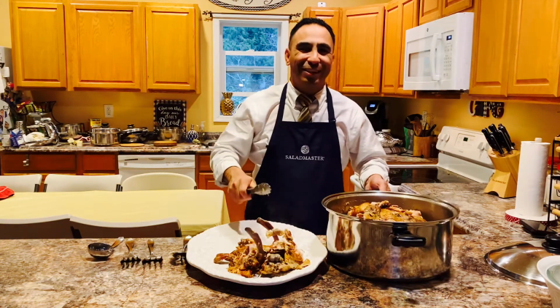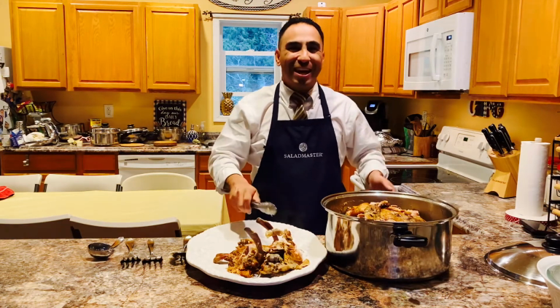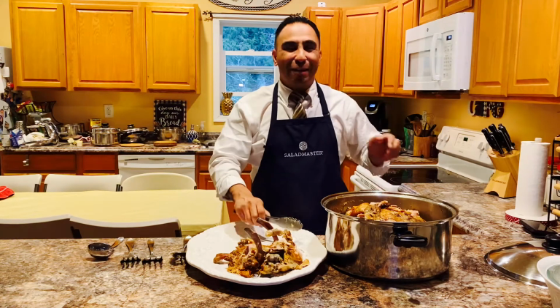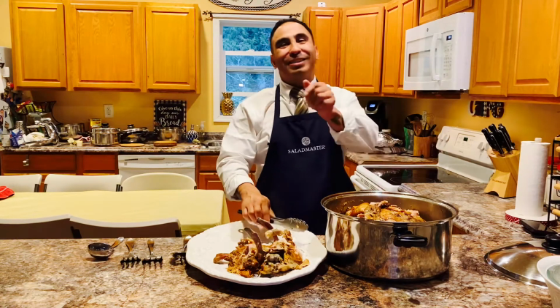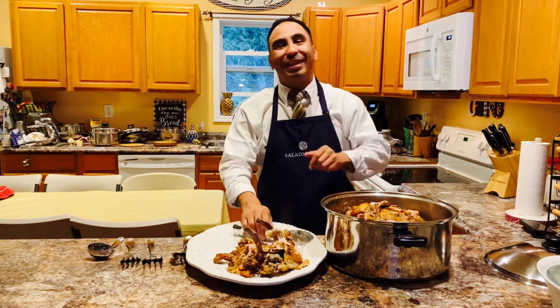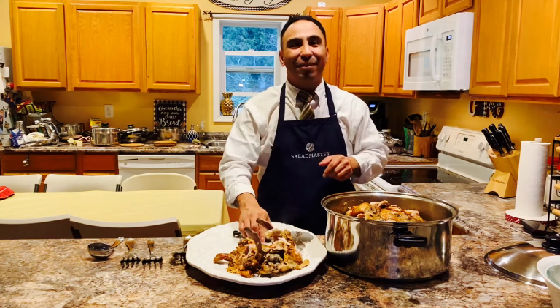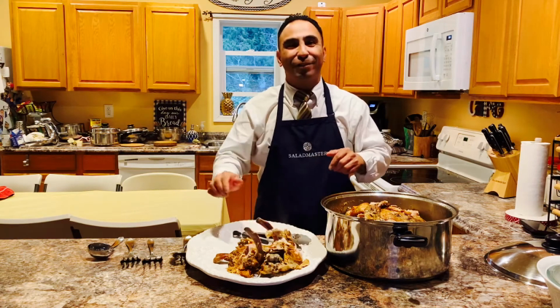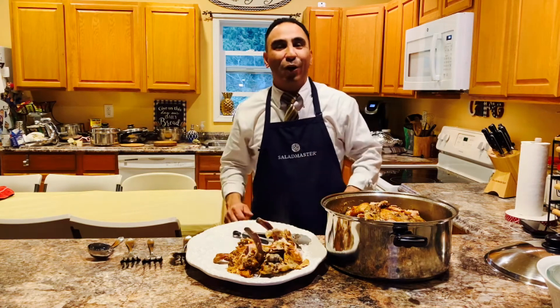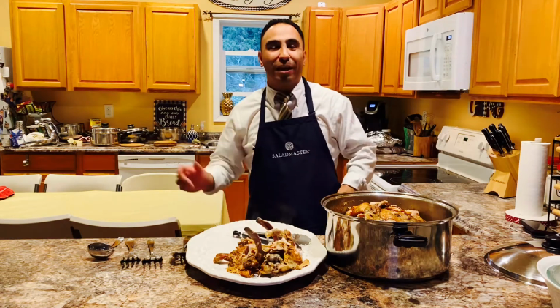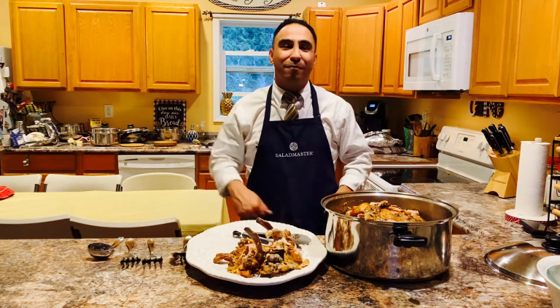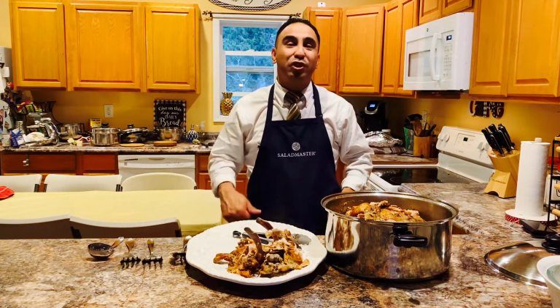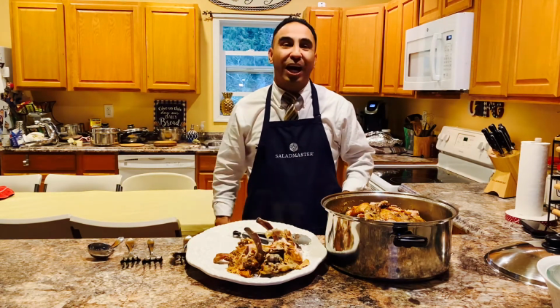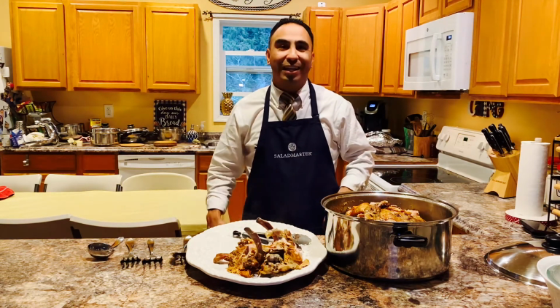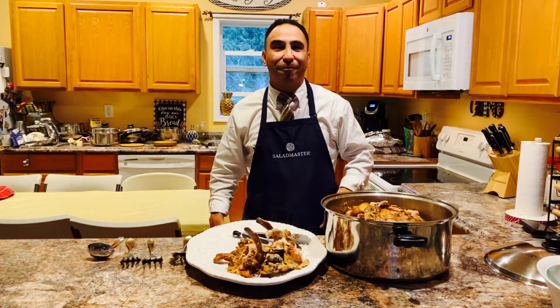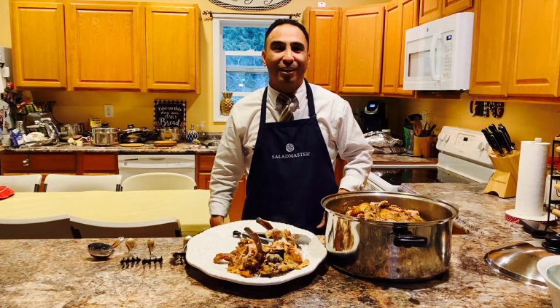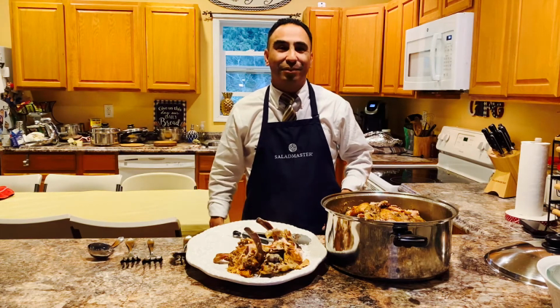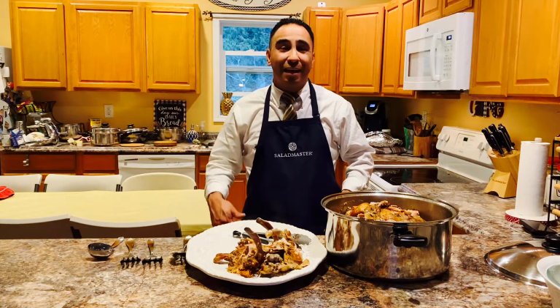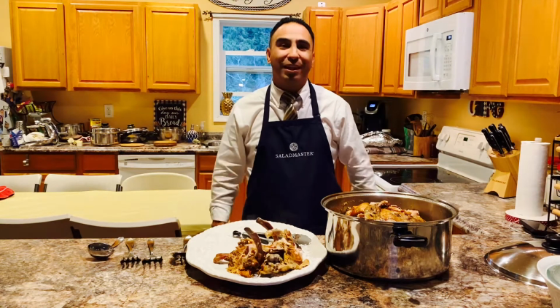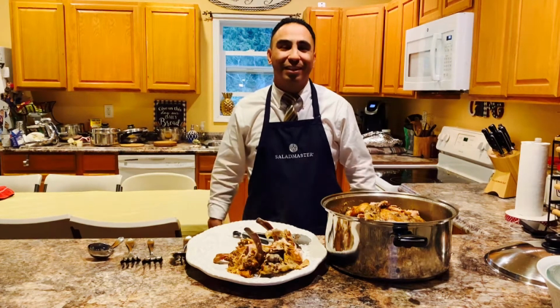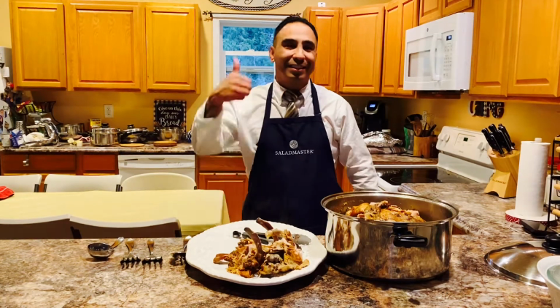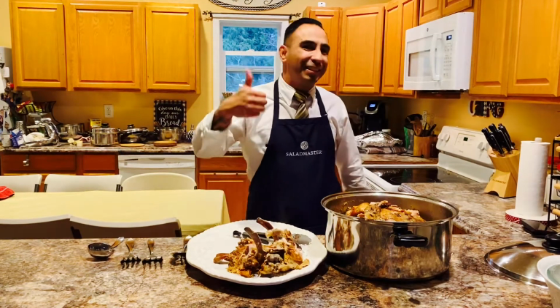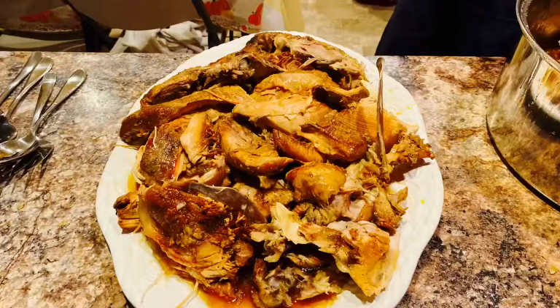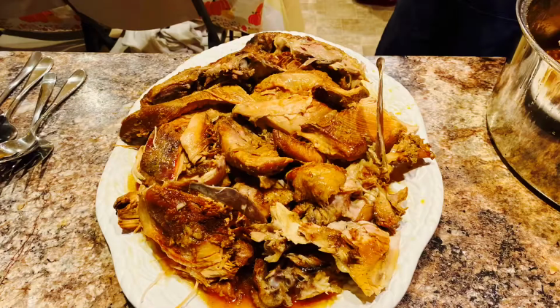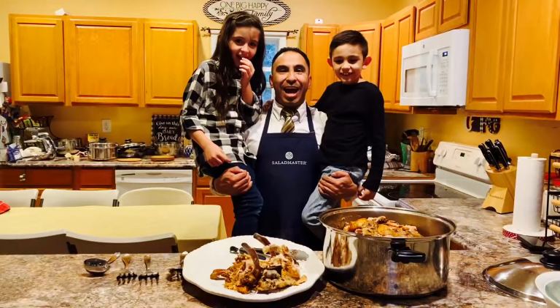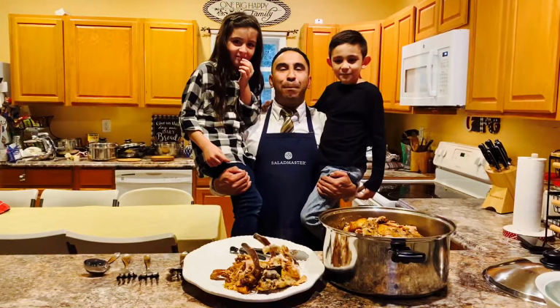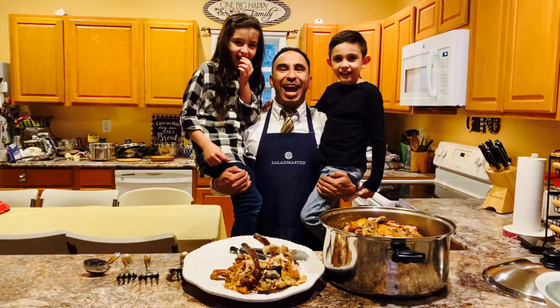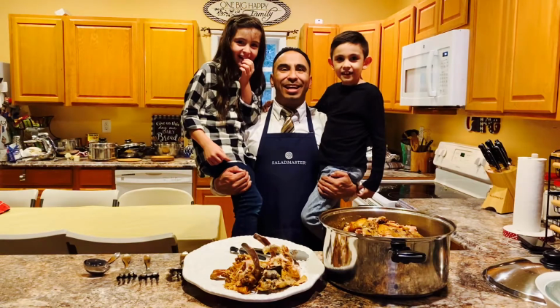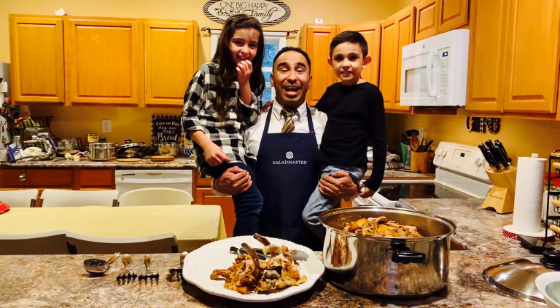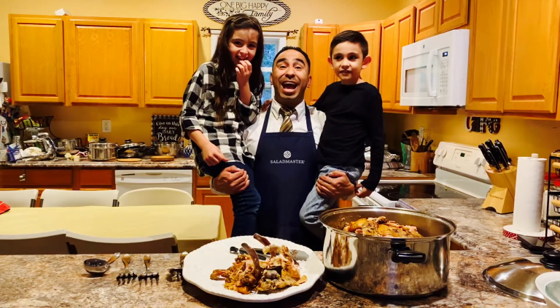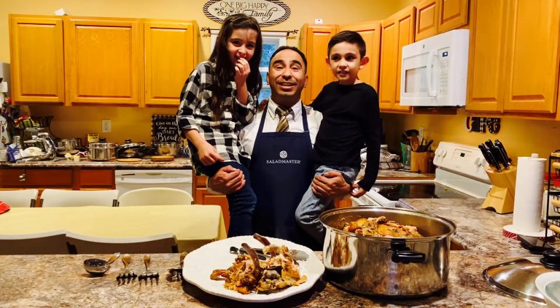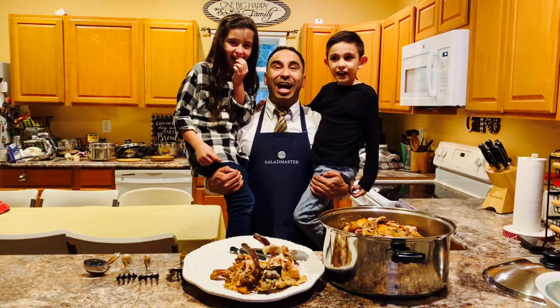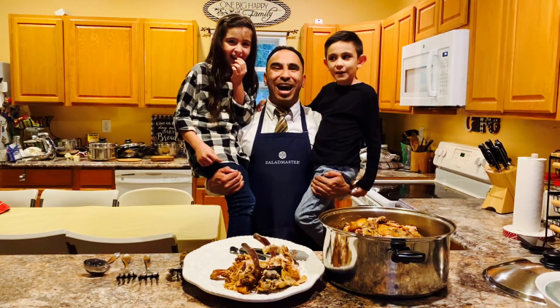You guys have a good Thanksgiving. I want to go ahead and invite Richie and Shyla, my kids — they're here for the holidays. Come say happy Thanksgiving. Happy Thanksgiving and thank you, Salad Master!